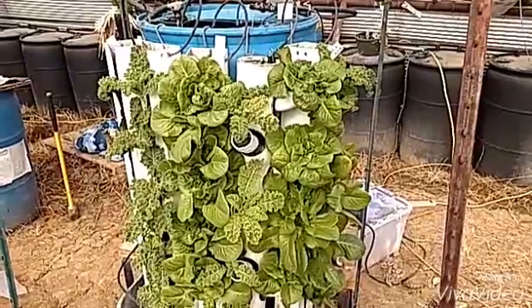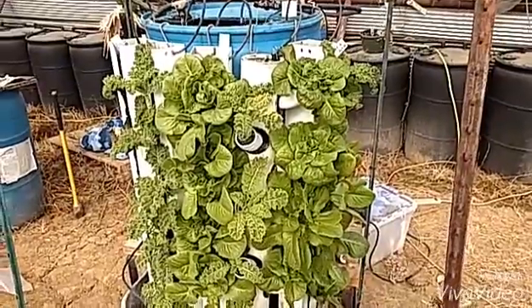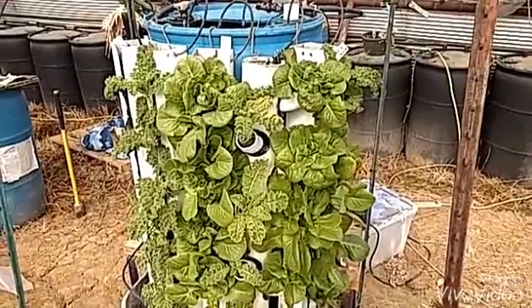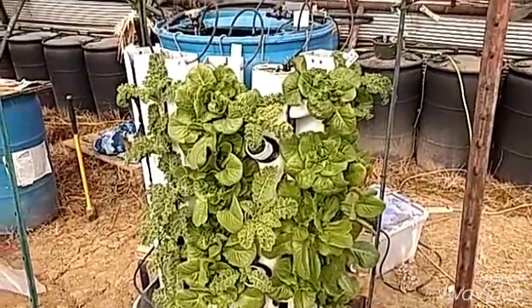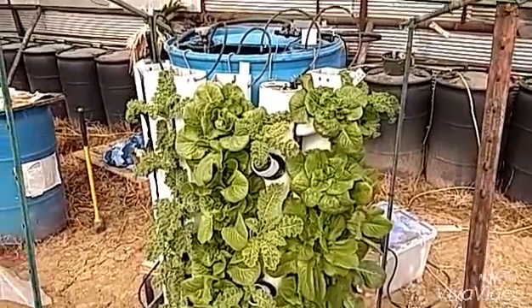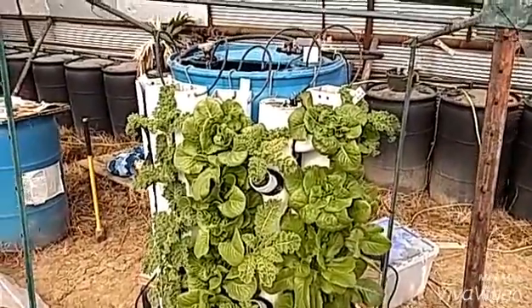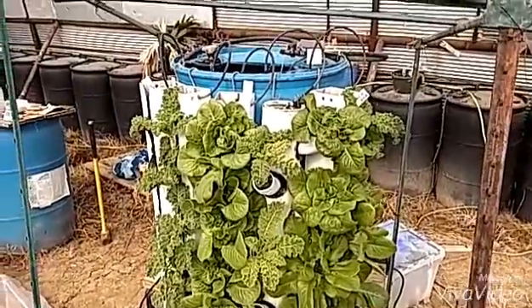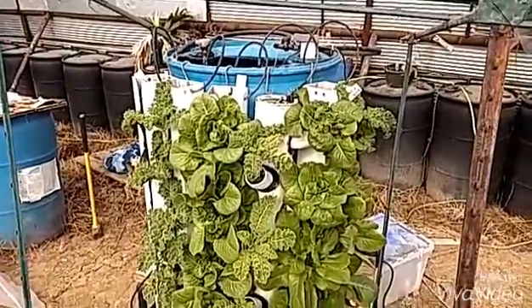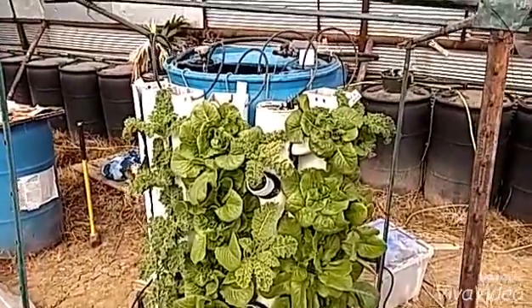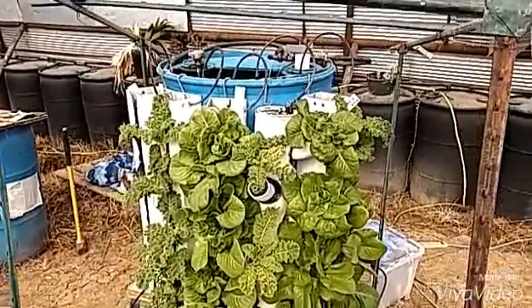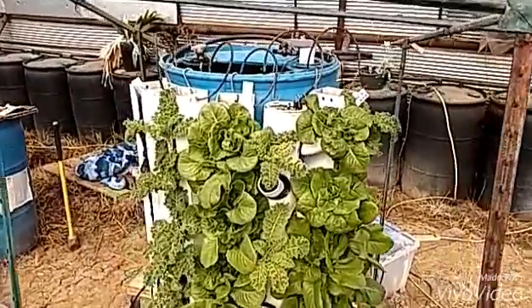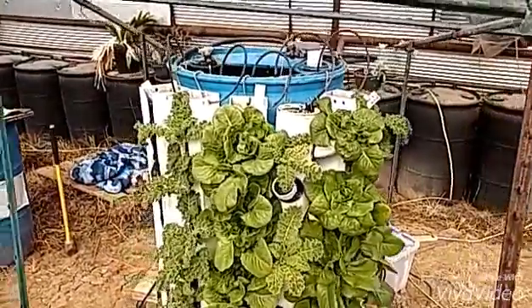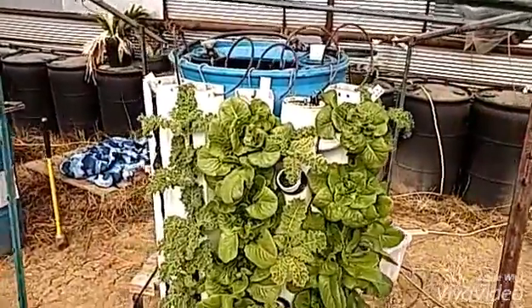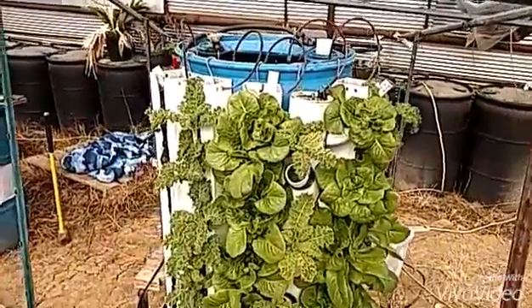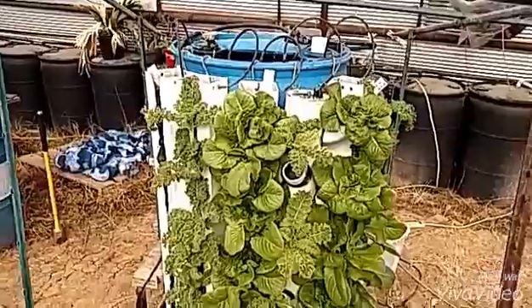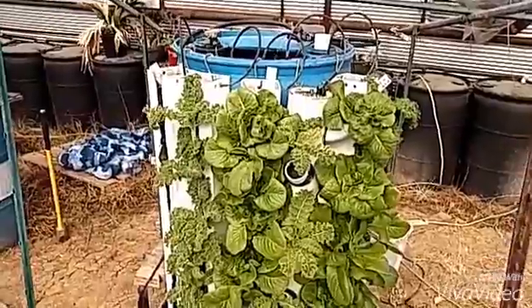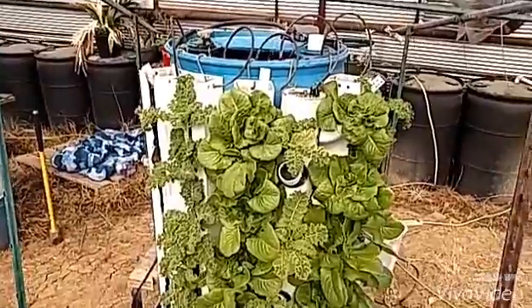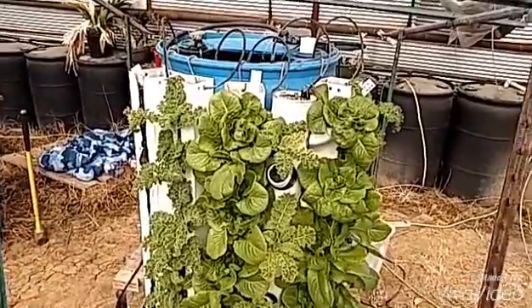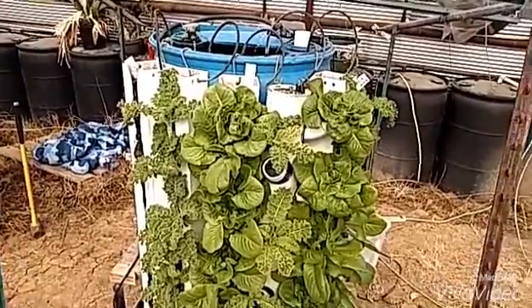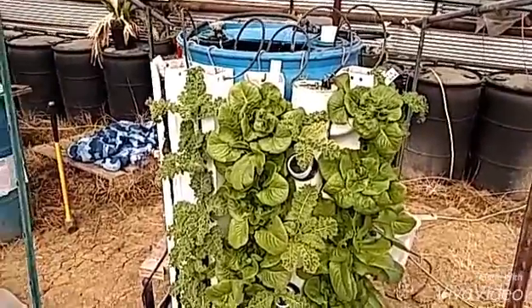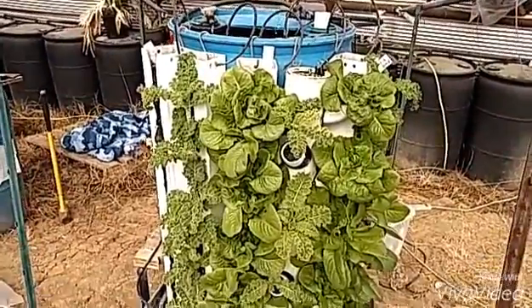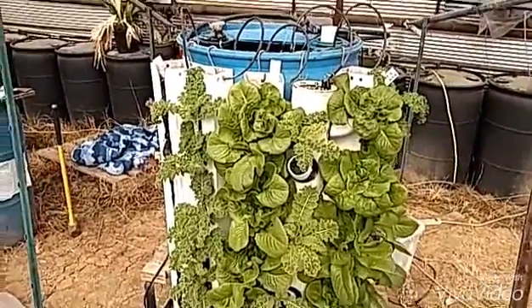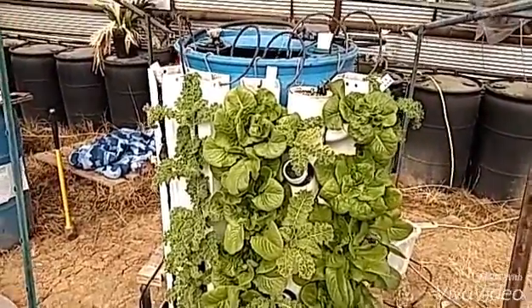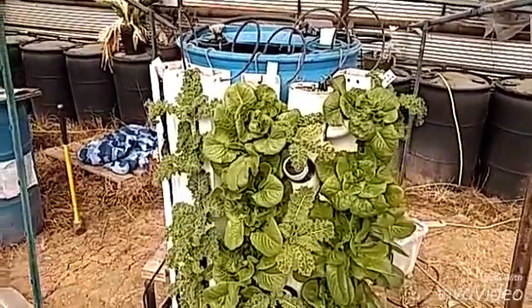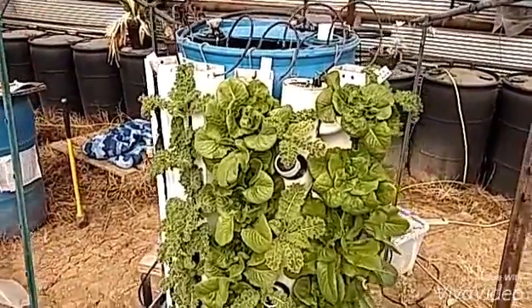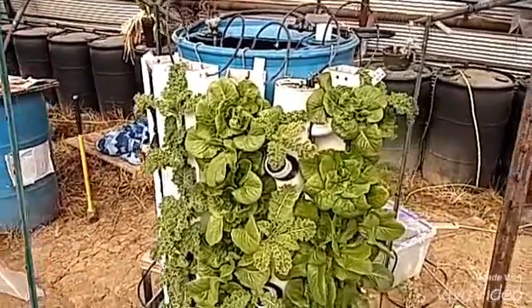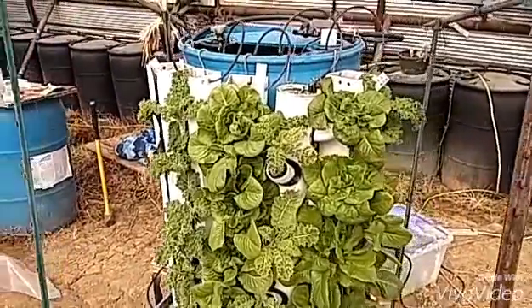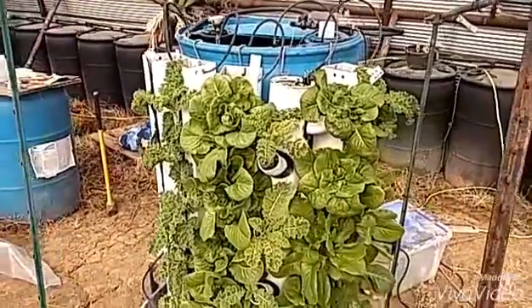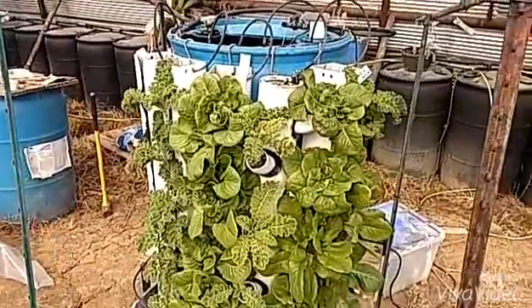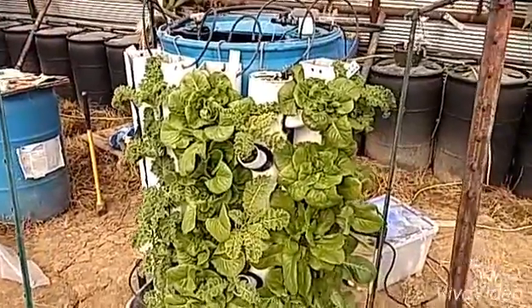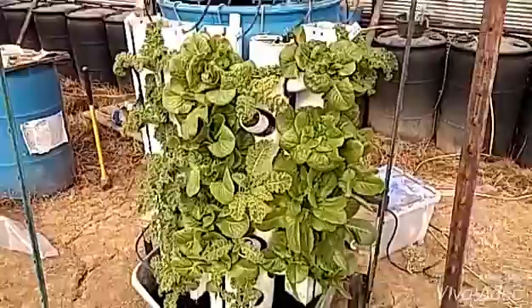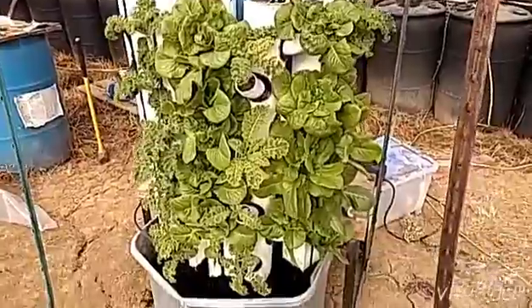Hello and welcome back. I've had a few questions on my test aquaponics system, so I thought I'd shoot a quick video on that.